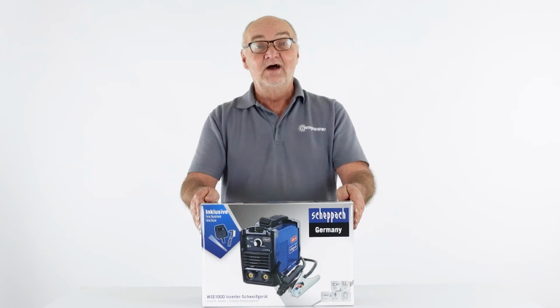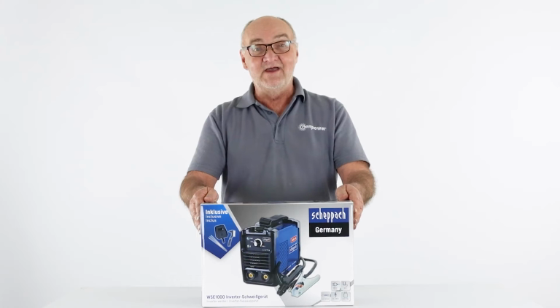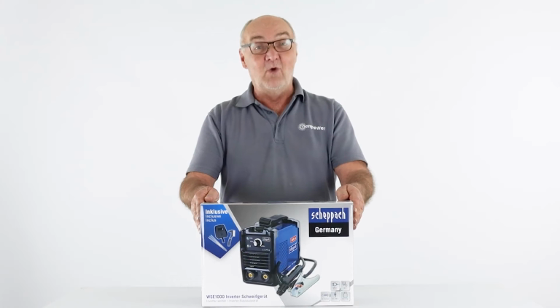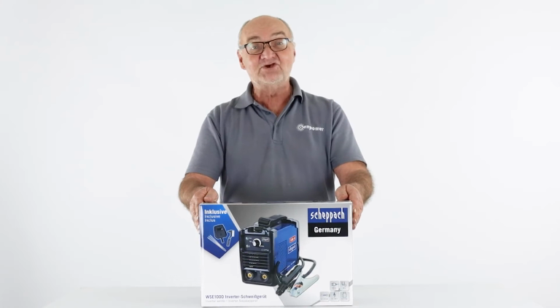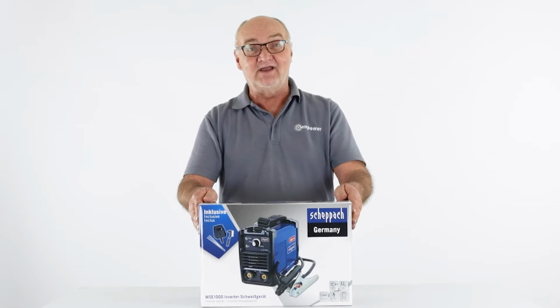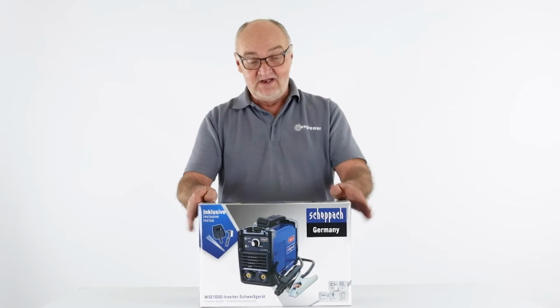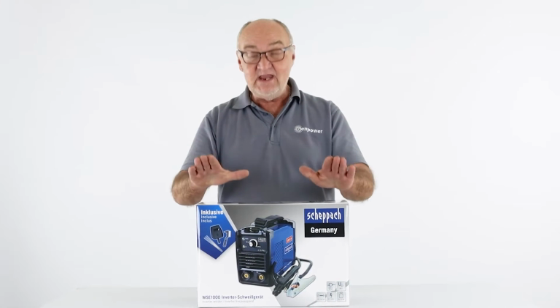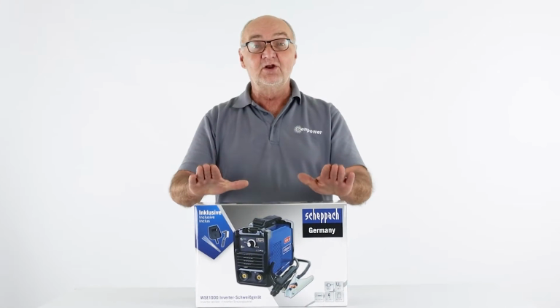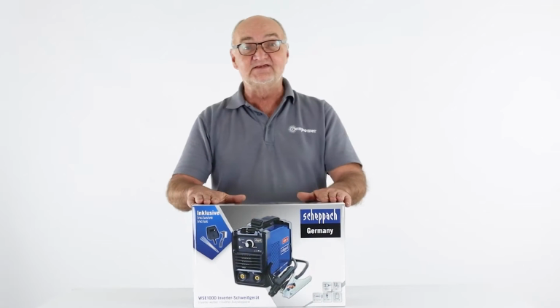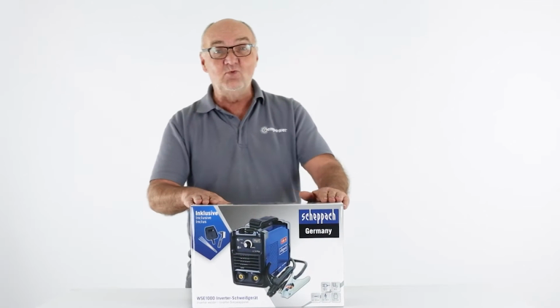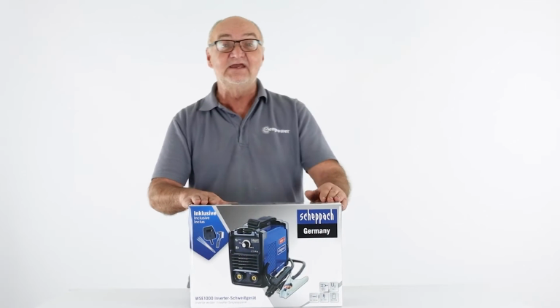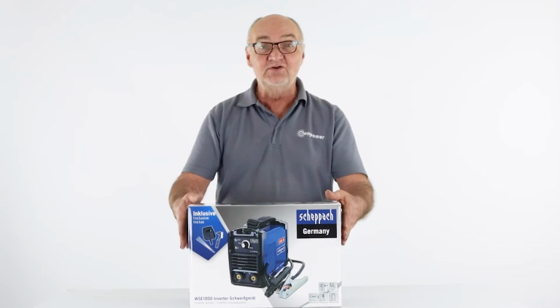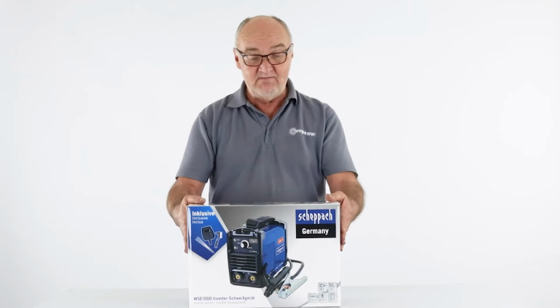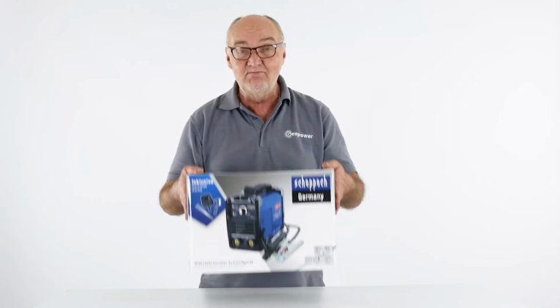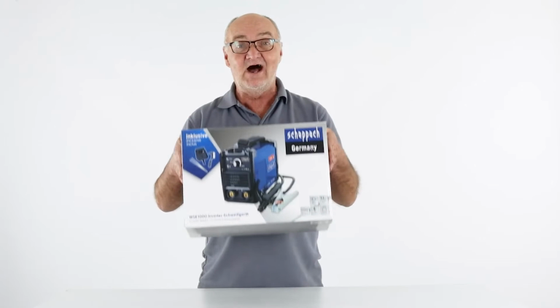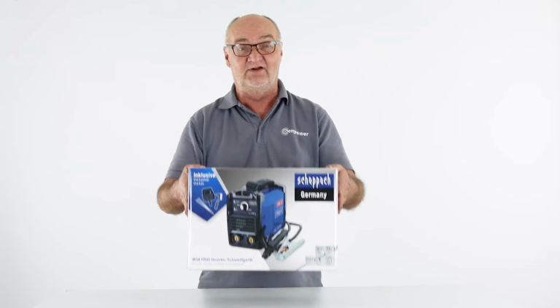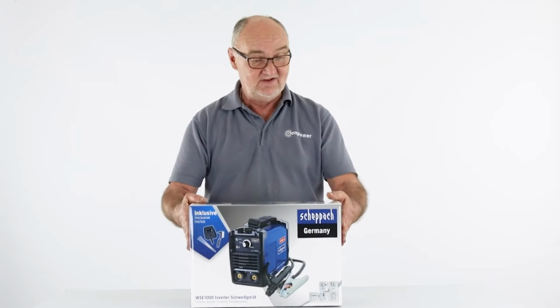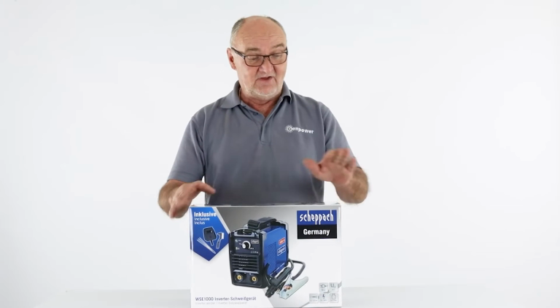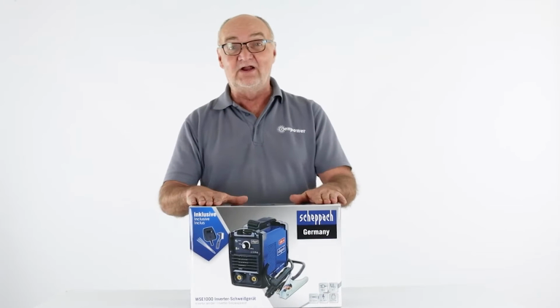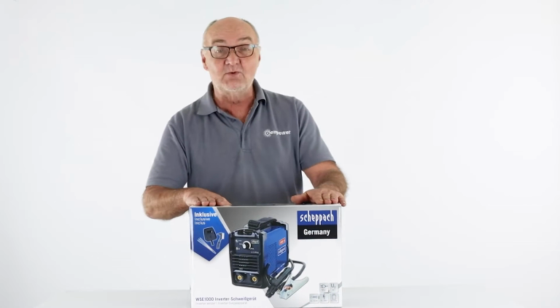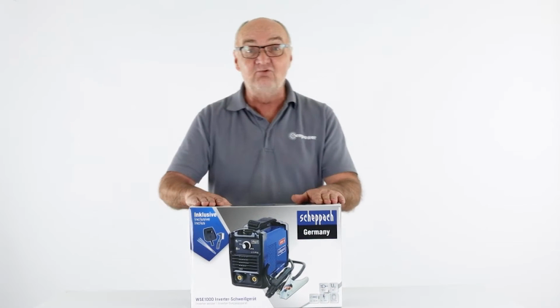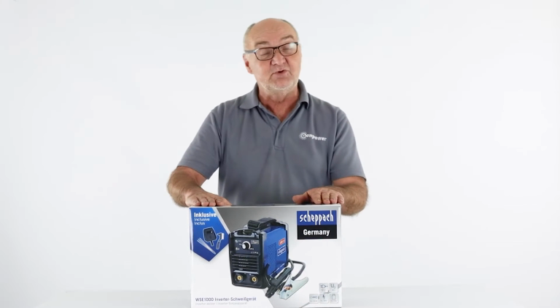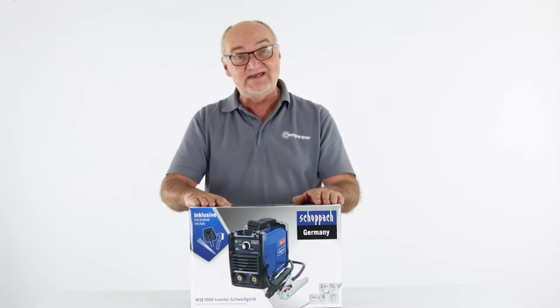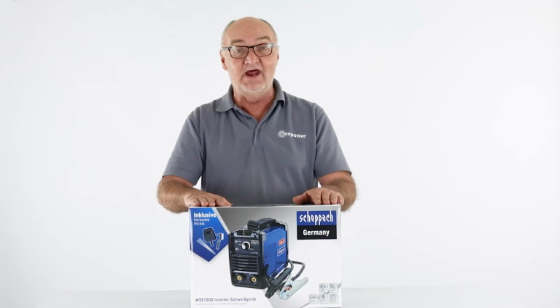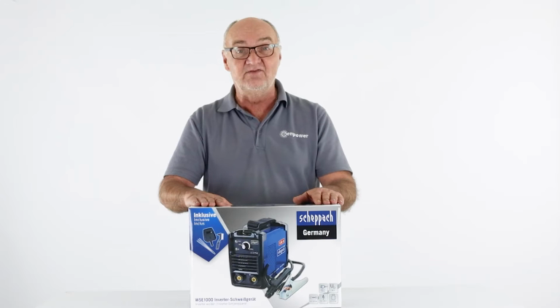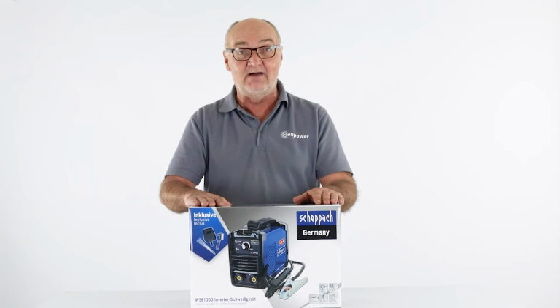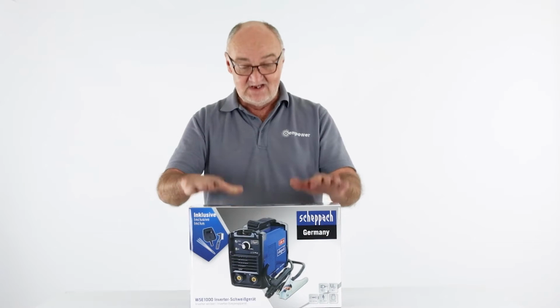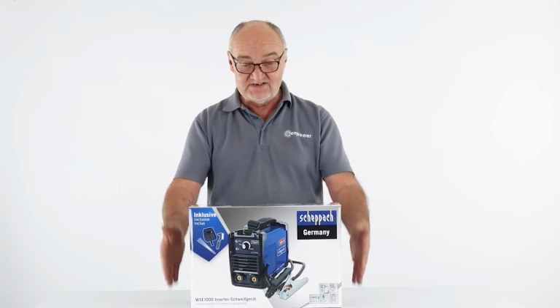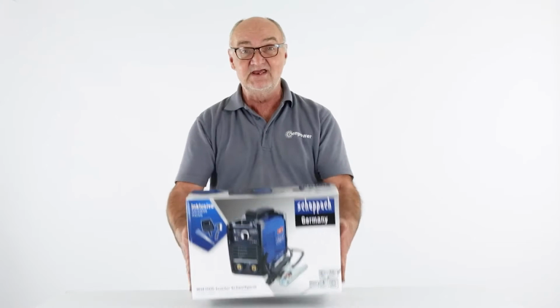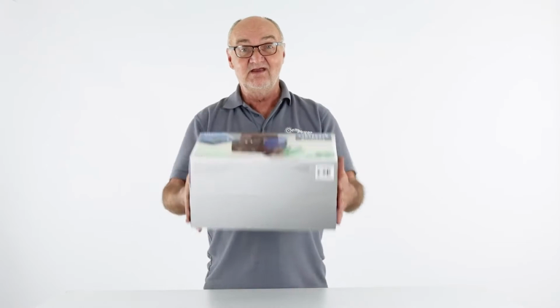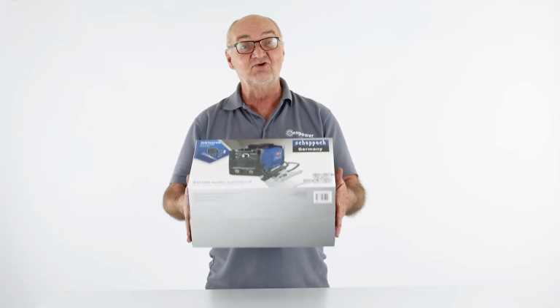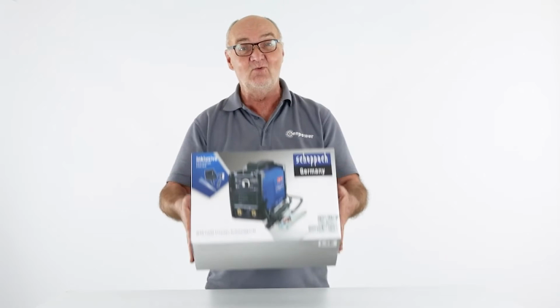Hi there and welcome to Shepak. Today we're going to look at this lightweight inverter manual metal arc welder. This welder has a welding range of between 10 and 130 amps and as you can see it's really lightweight.